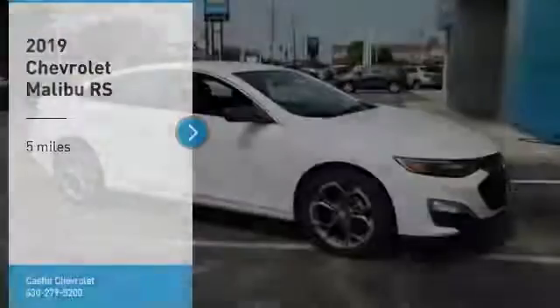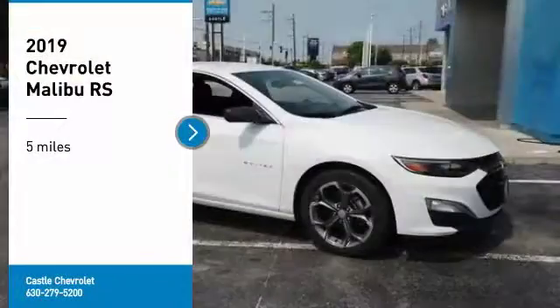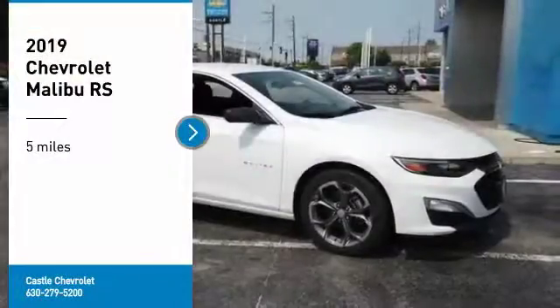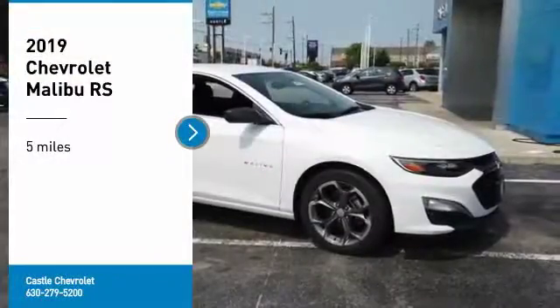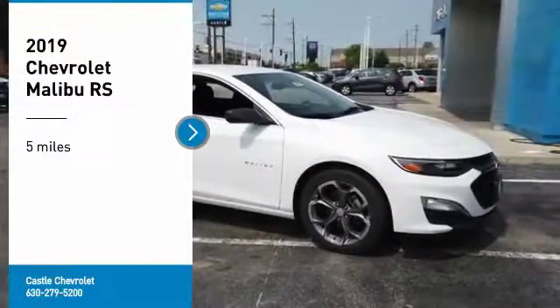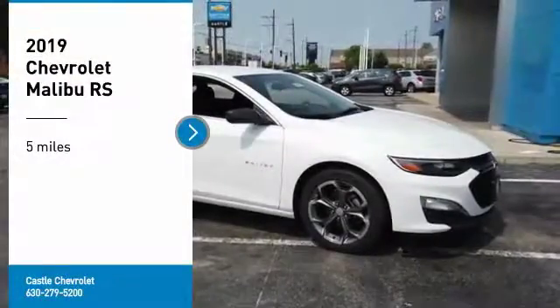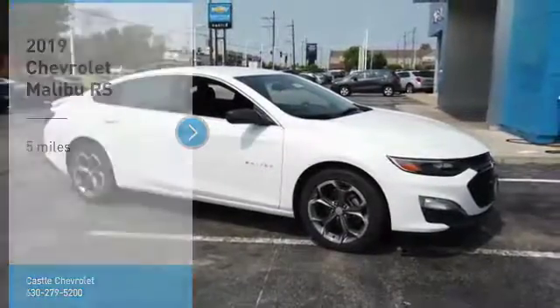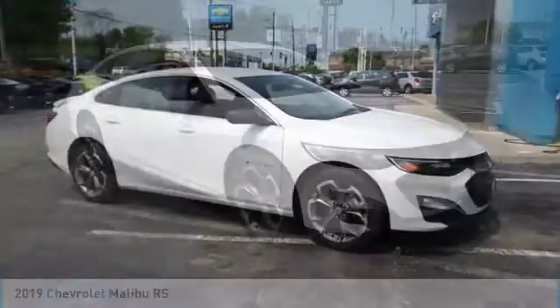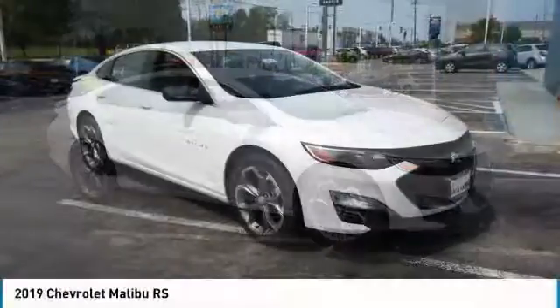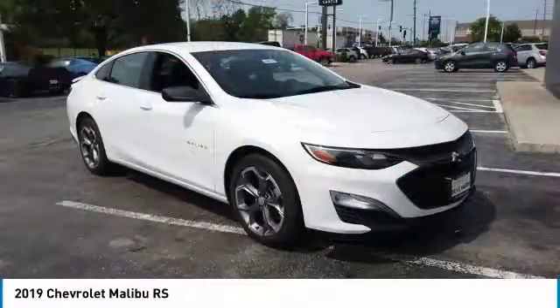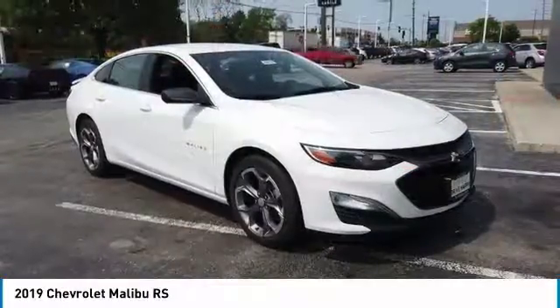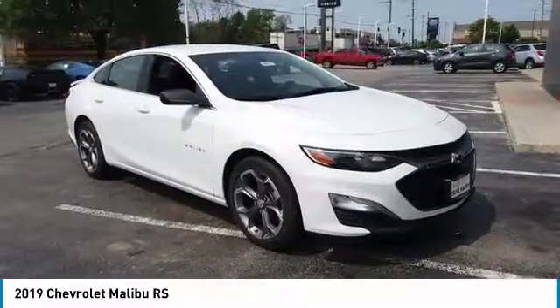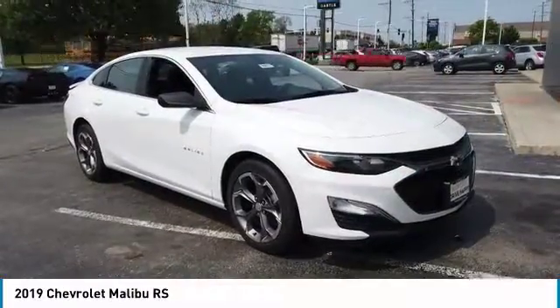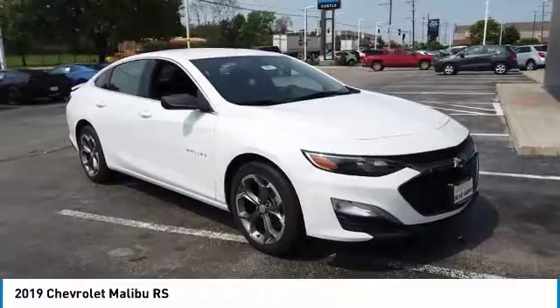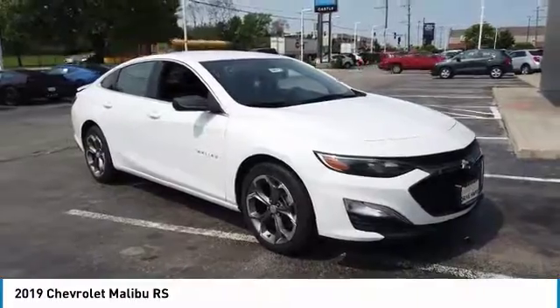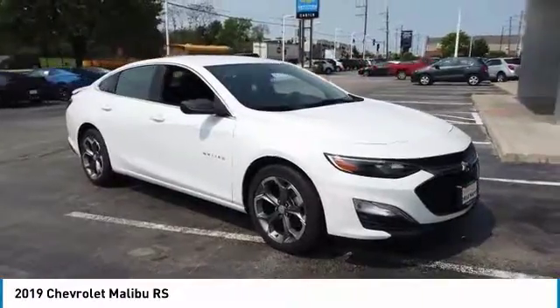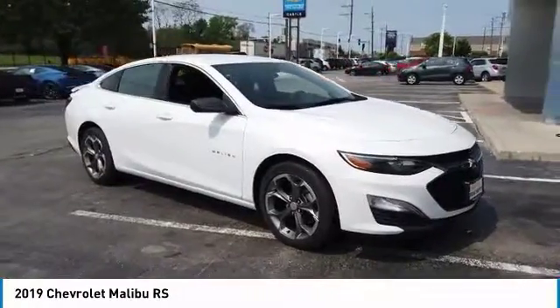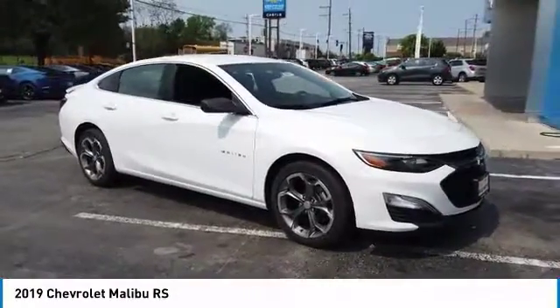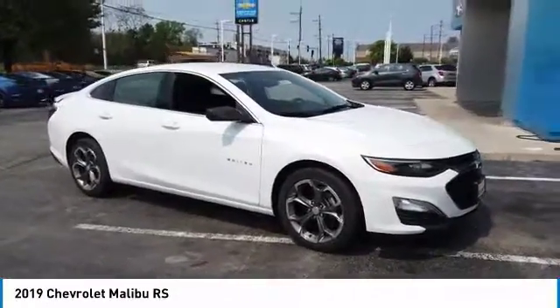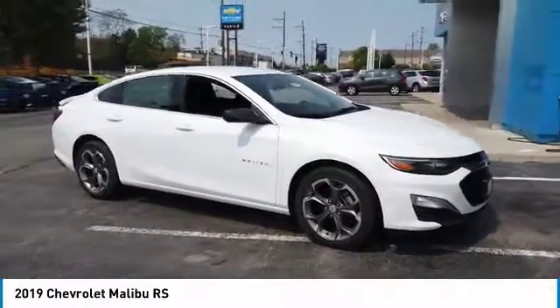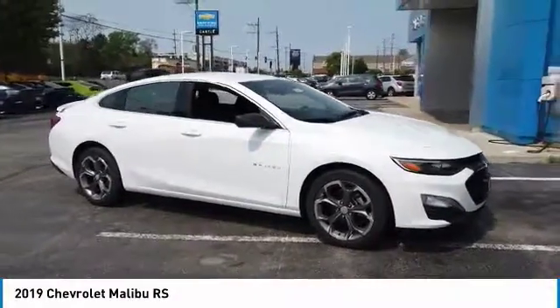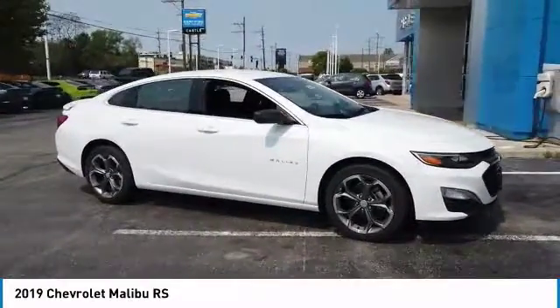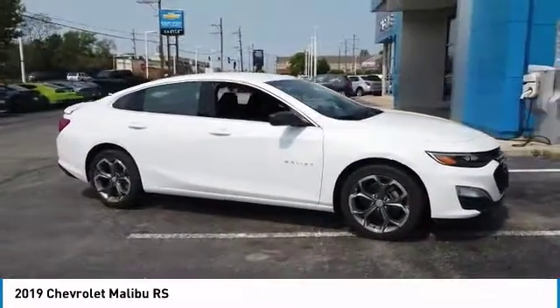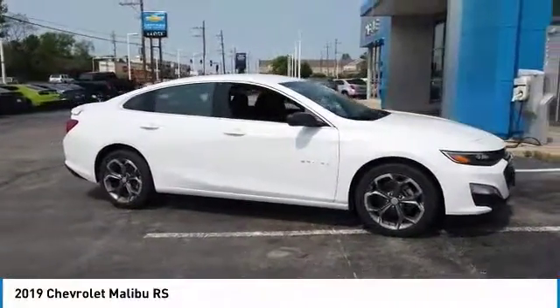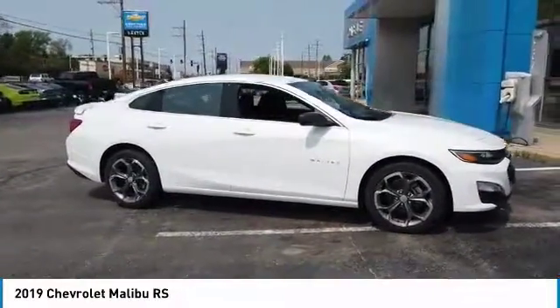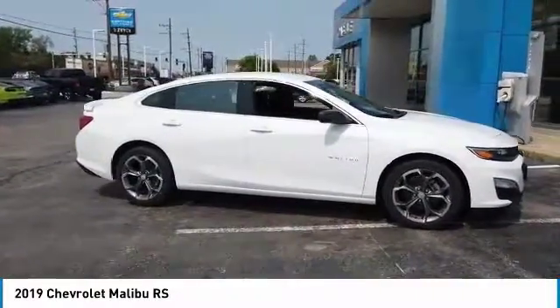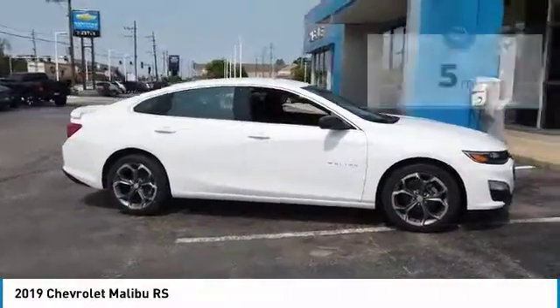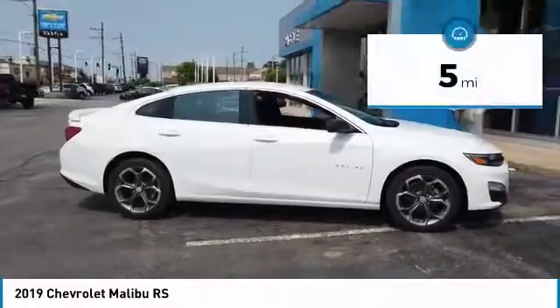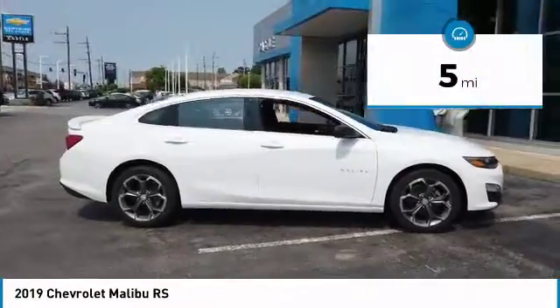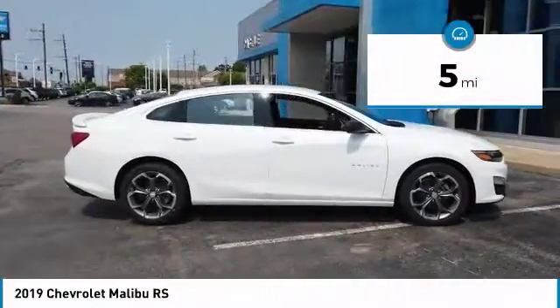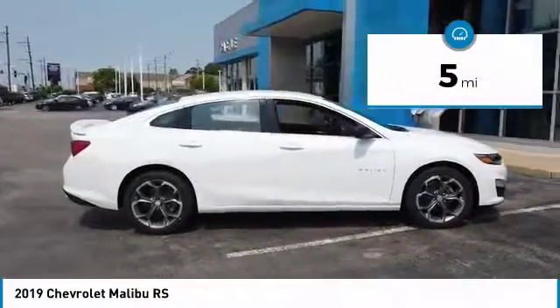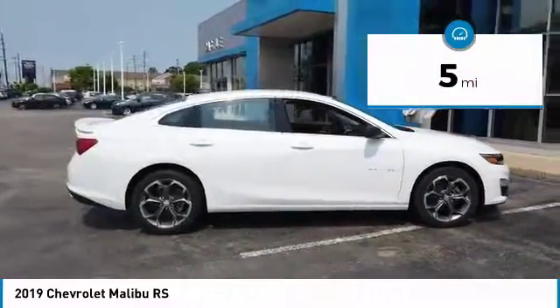You are going to love the 2019 Malibu. A combination of performance and fuel economy, the Malibu is a great commuting car. This vehicle has less than 100 miles.